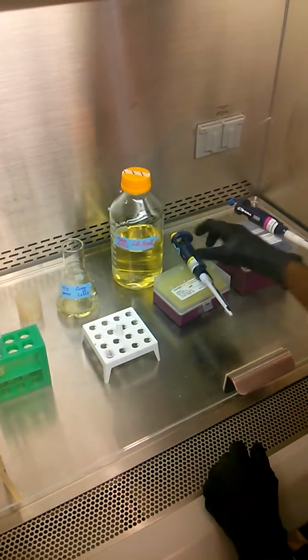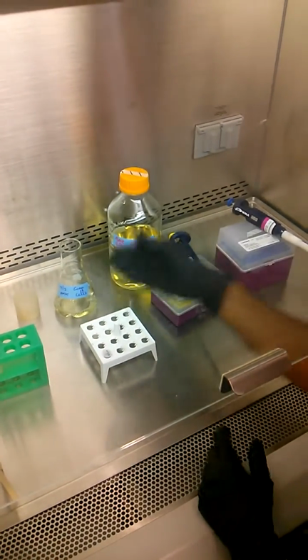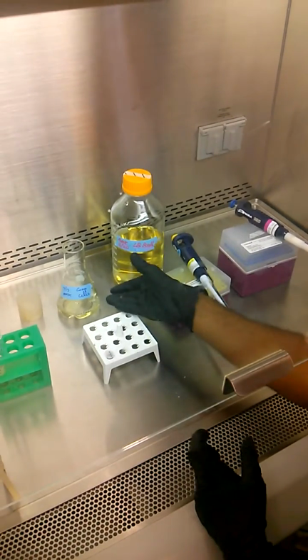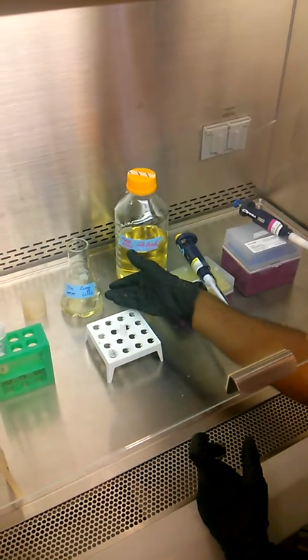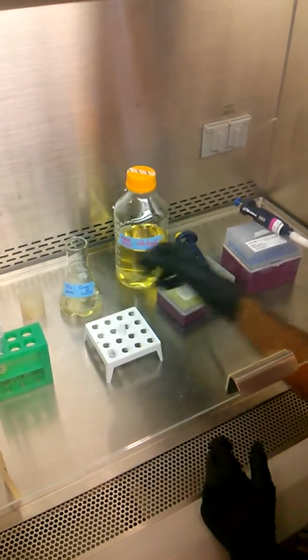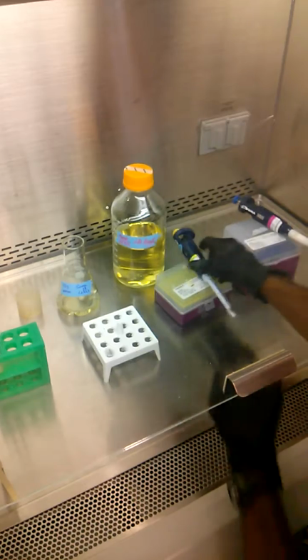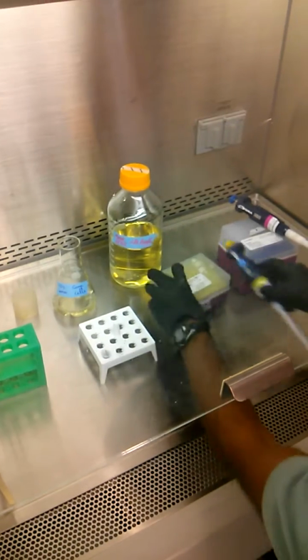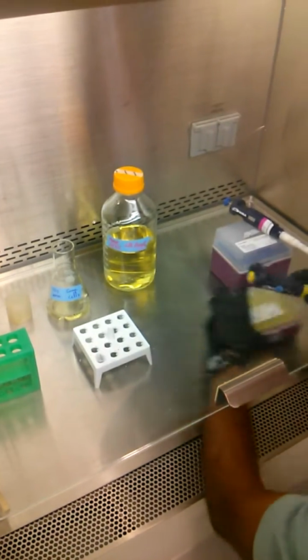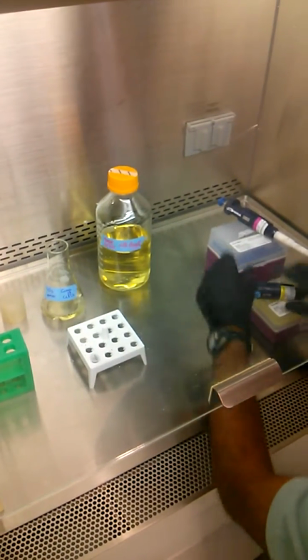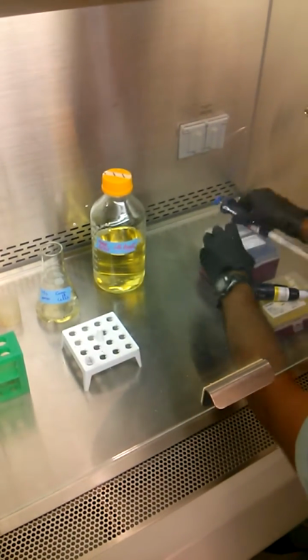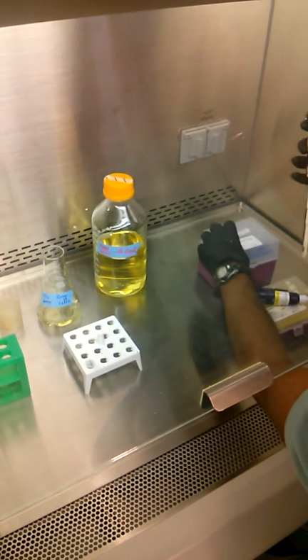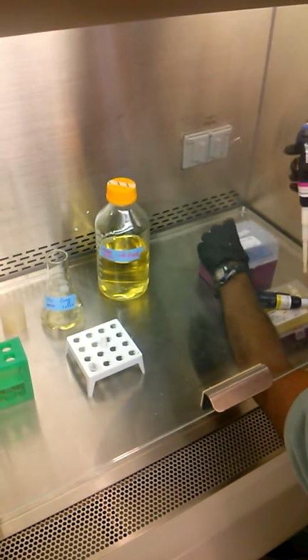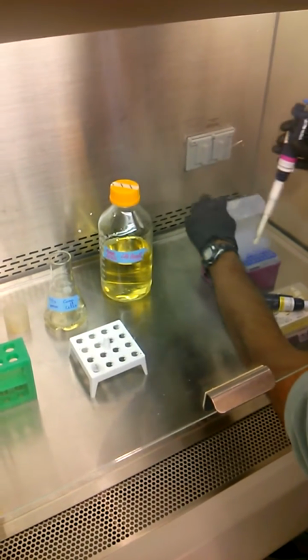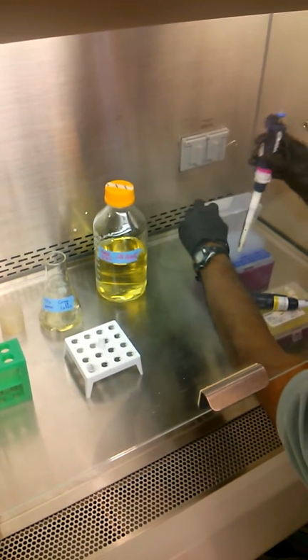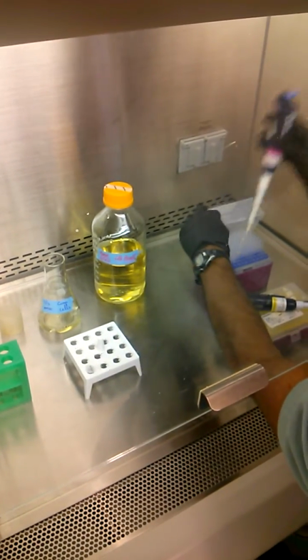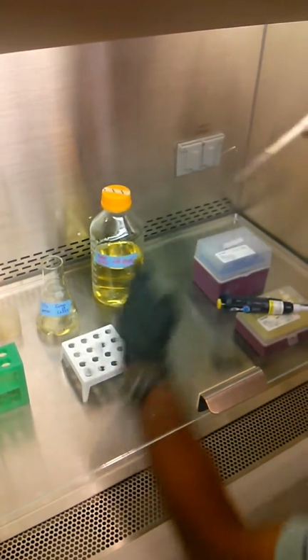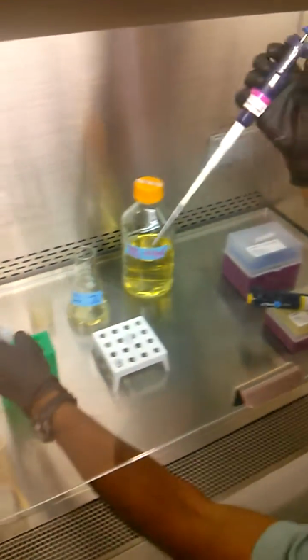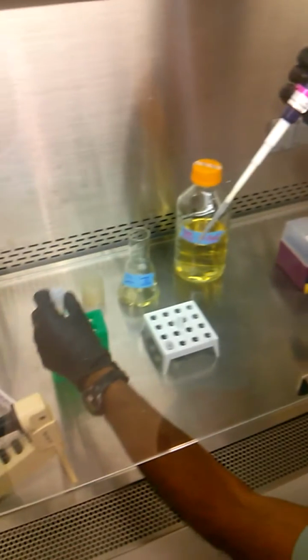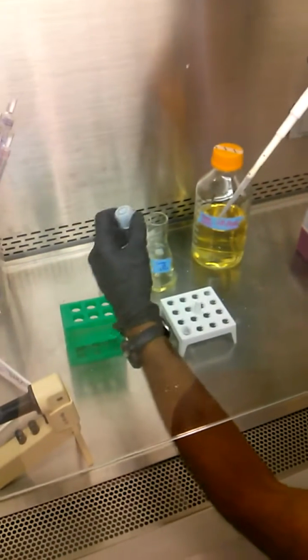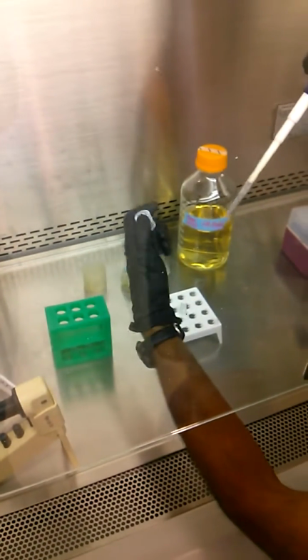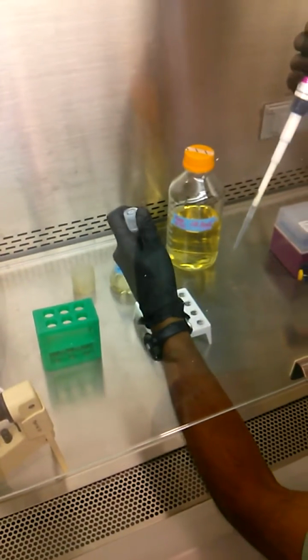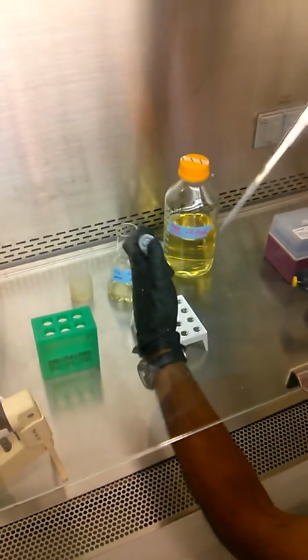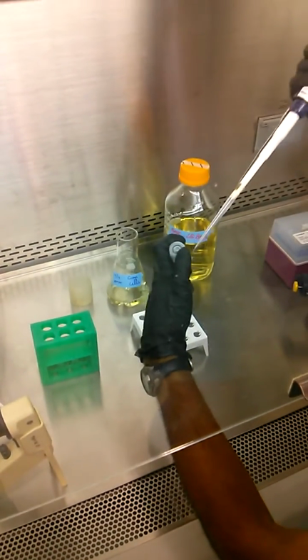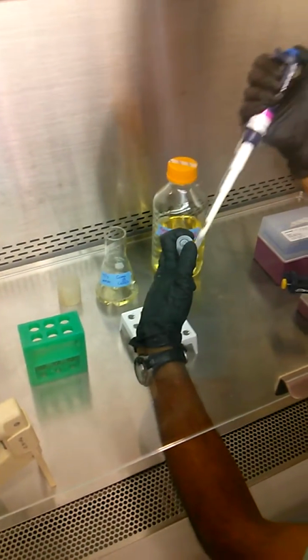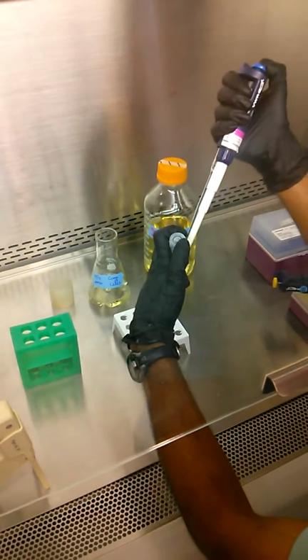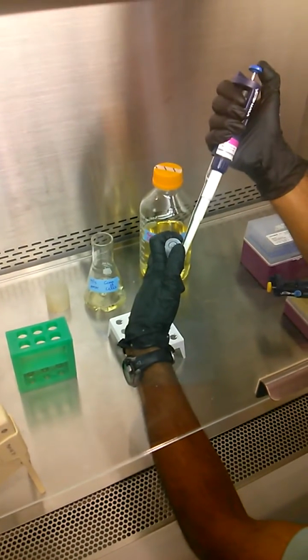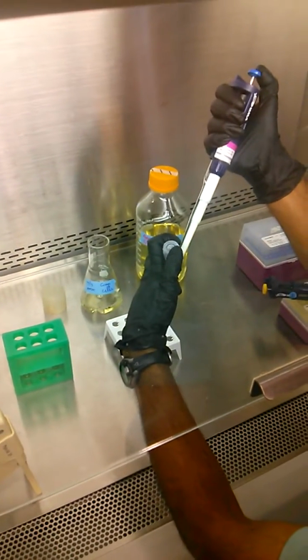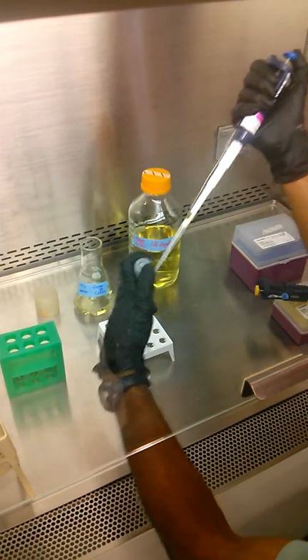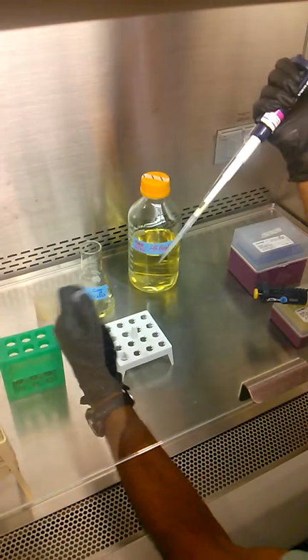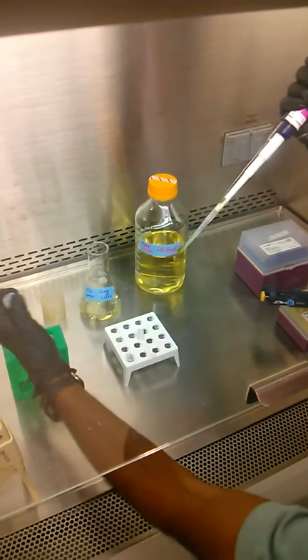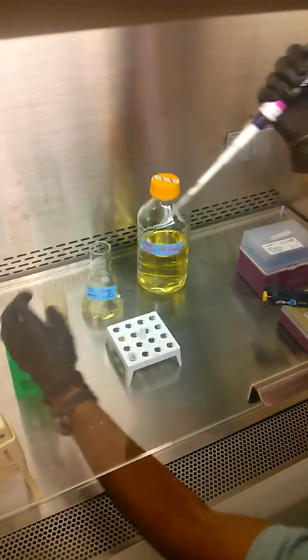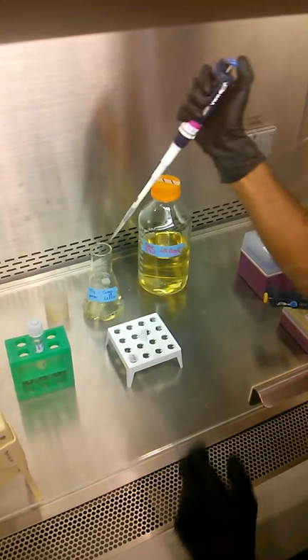Now that I have the antibiotic in the flask, I can directly add the culture. I'm going to add 500 microliters of overnight culture — so a one percent inoculum.